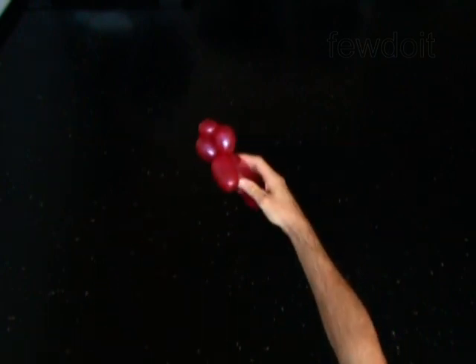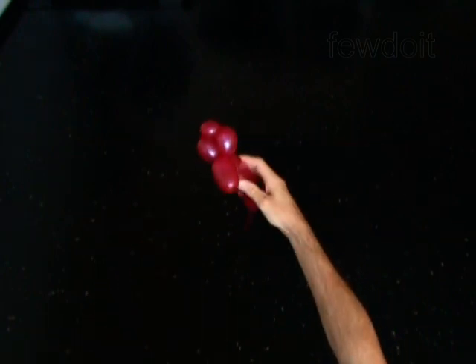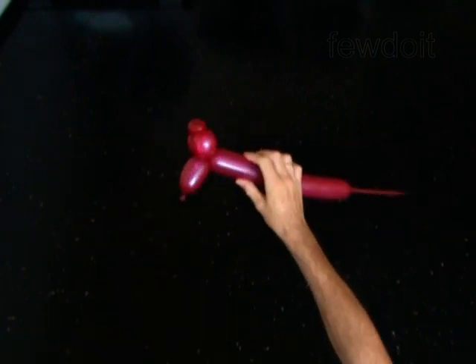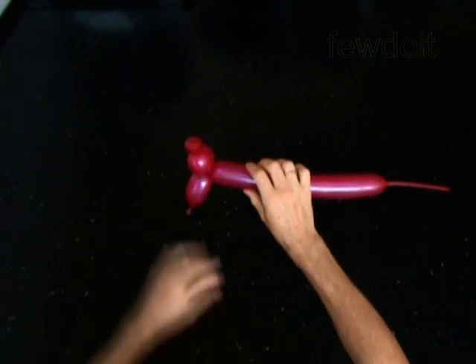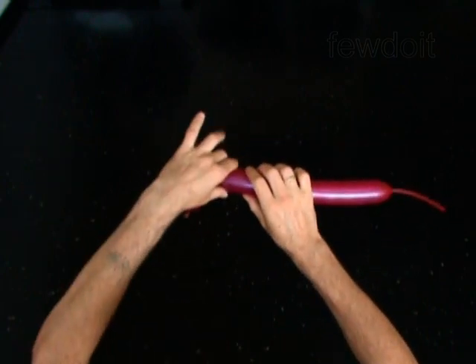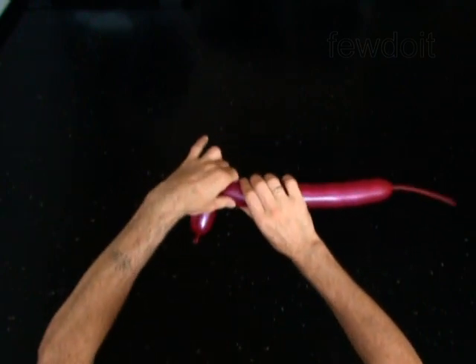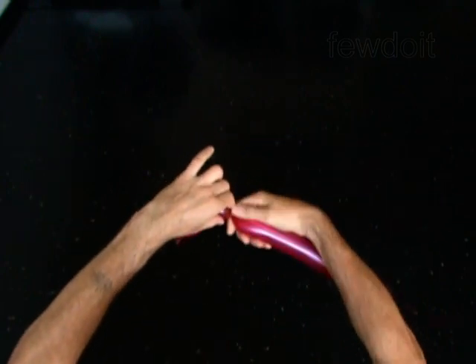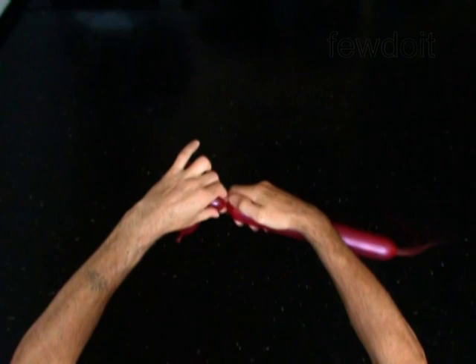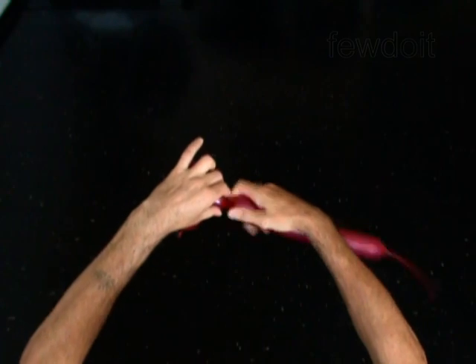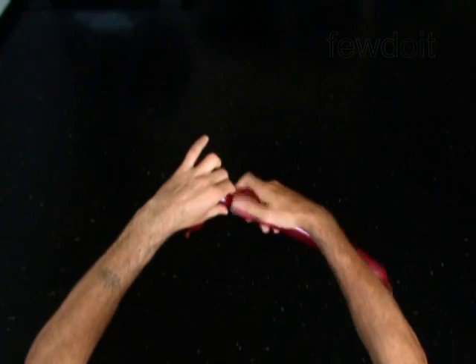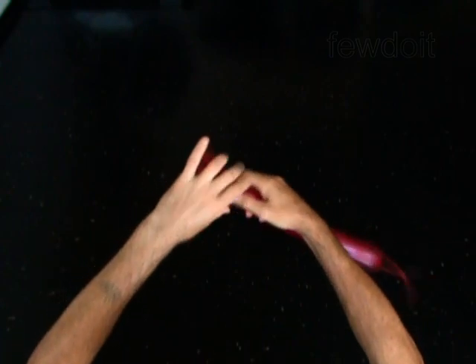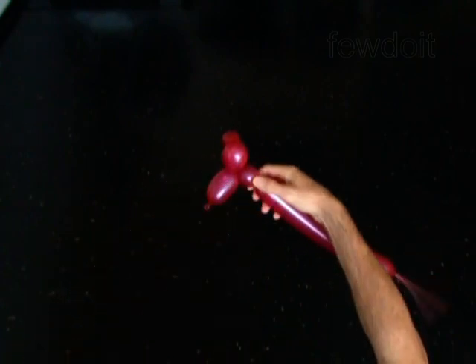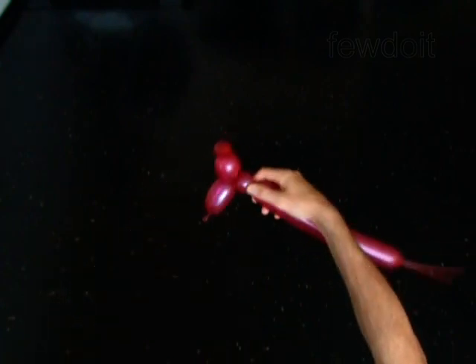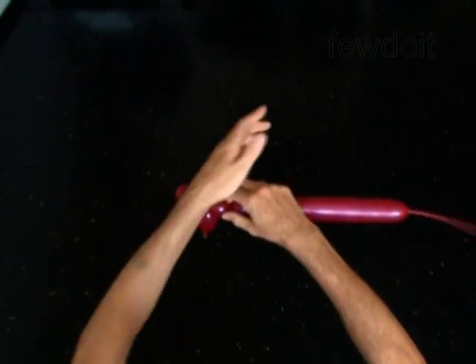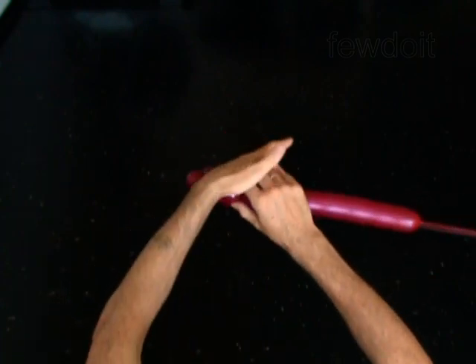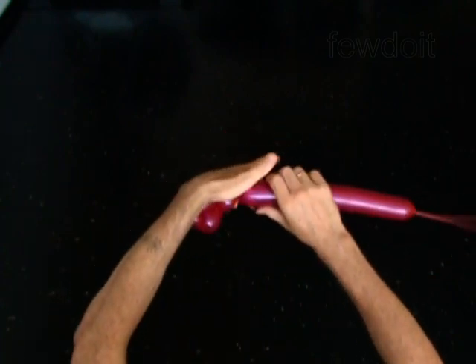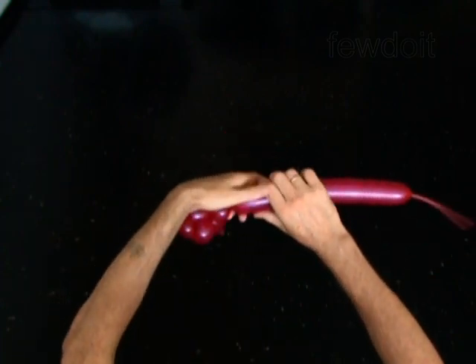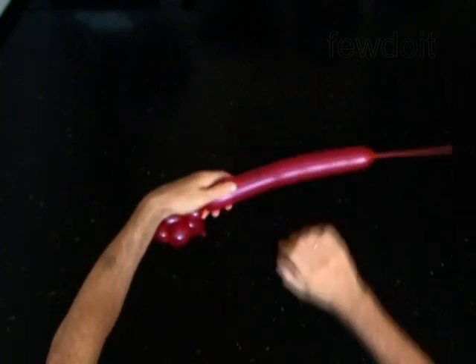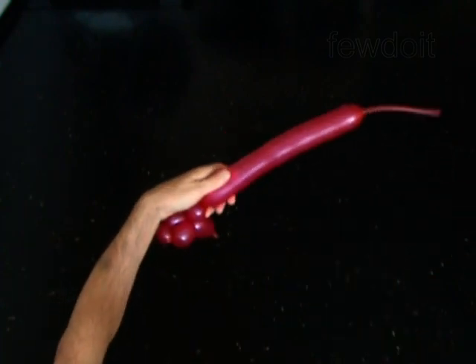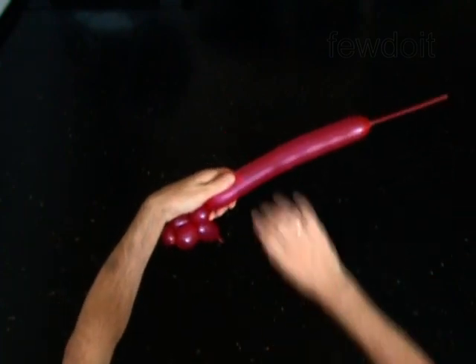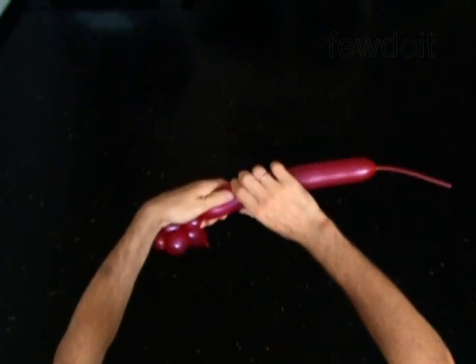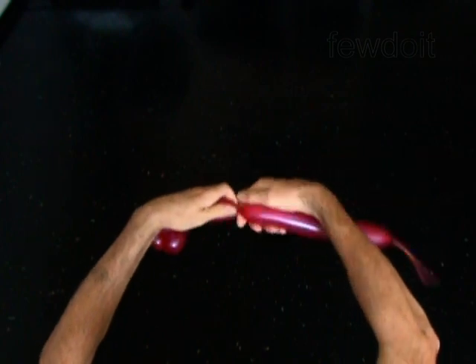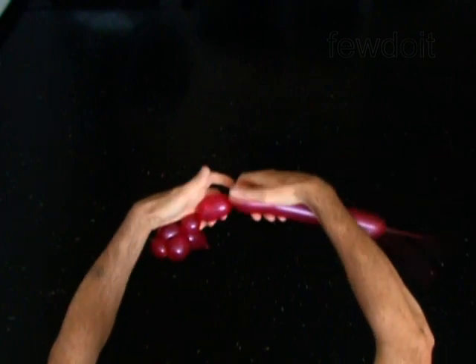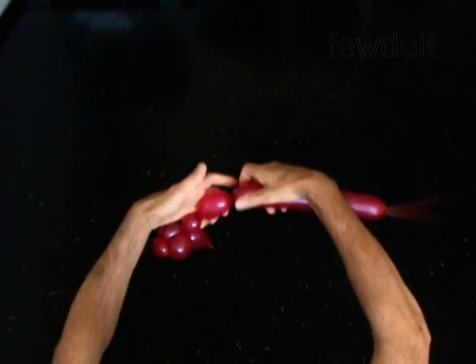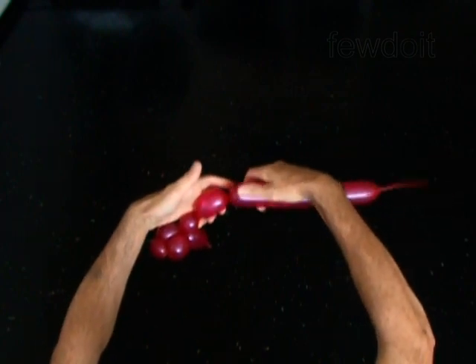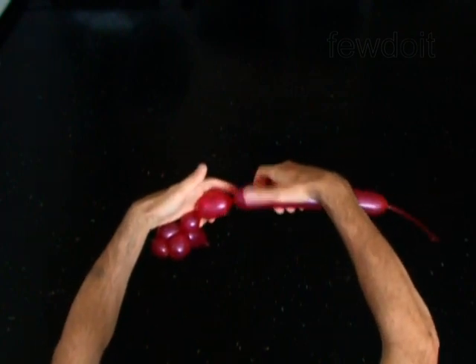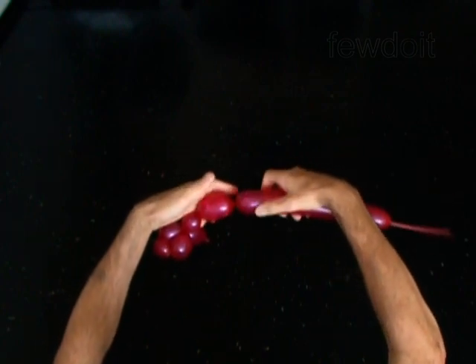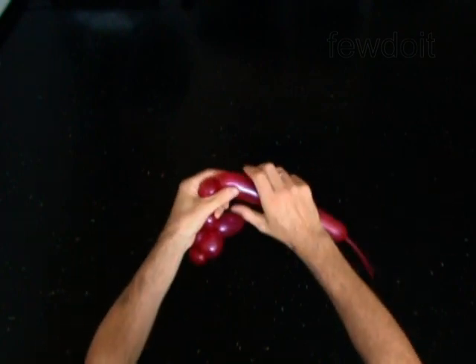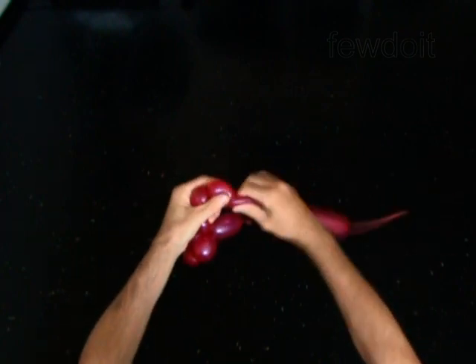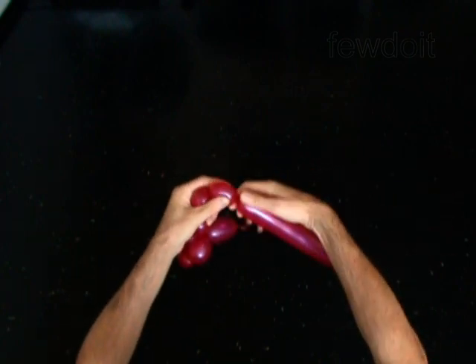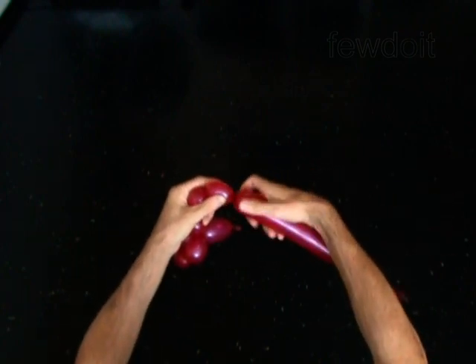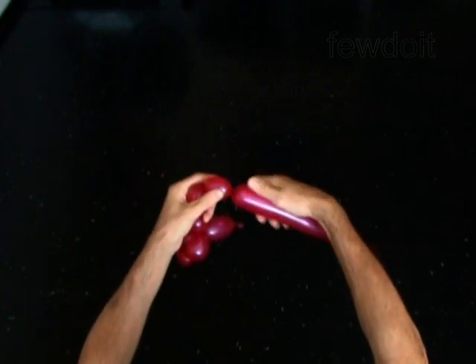Twist the fifth 1-inch bubble — it is the neck. The next 3 bubbles you twist to make the front legs. Twist the sixth 2-inch bubble. Twist the seventh 1-inch bubble.